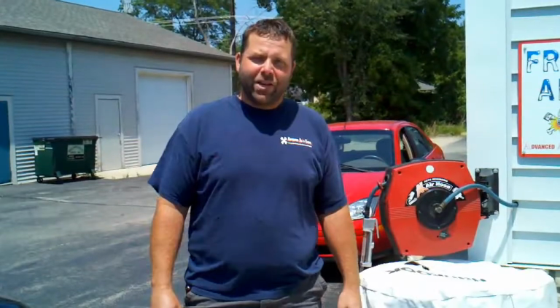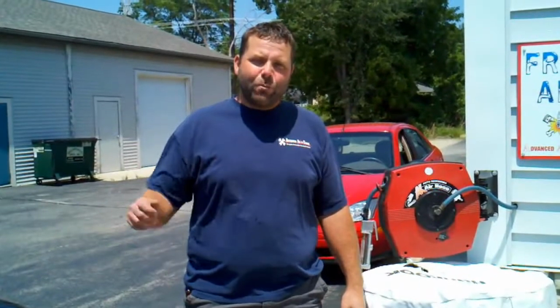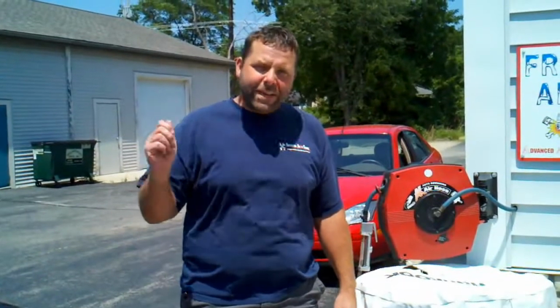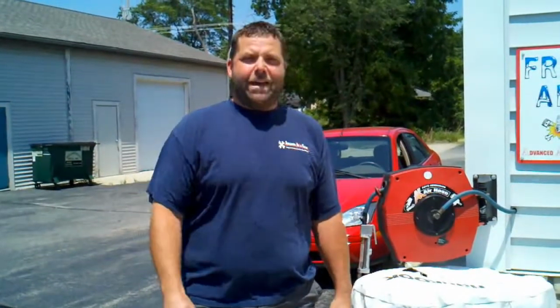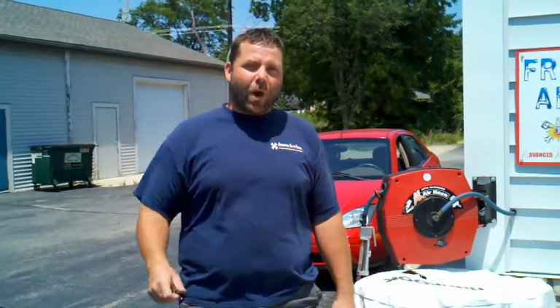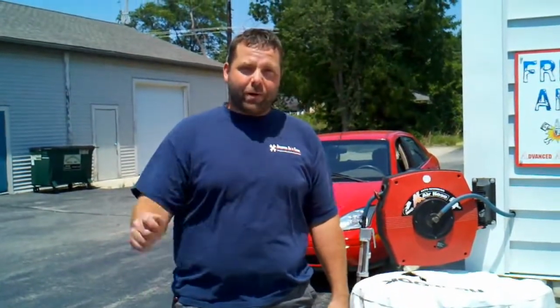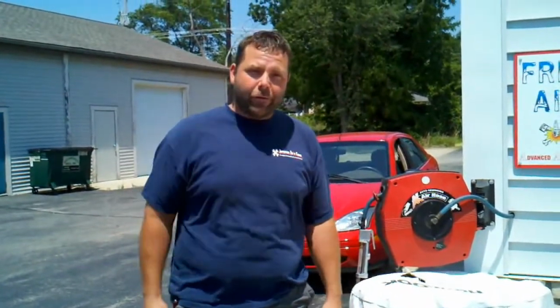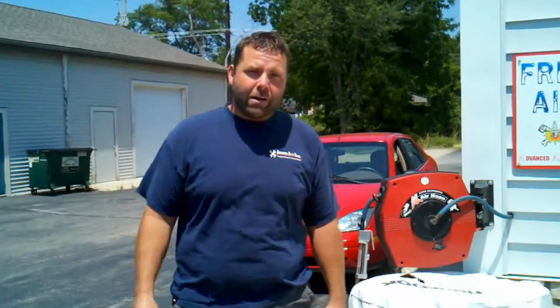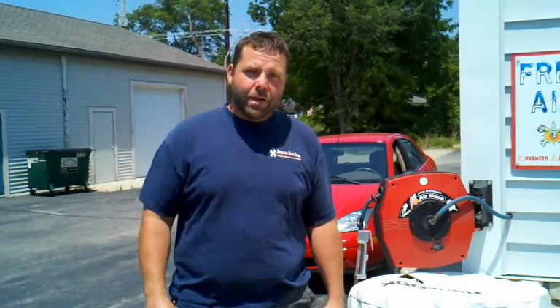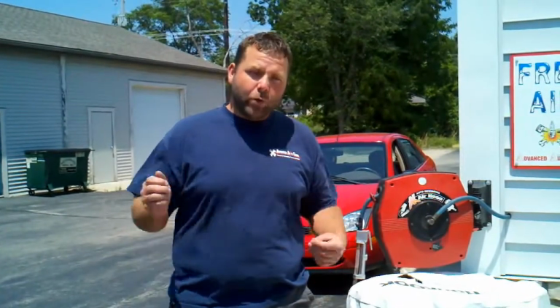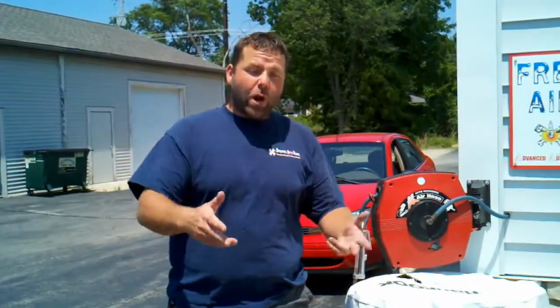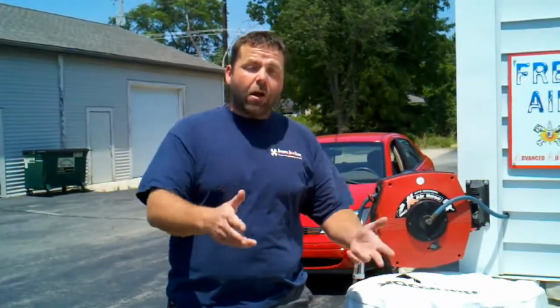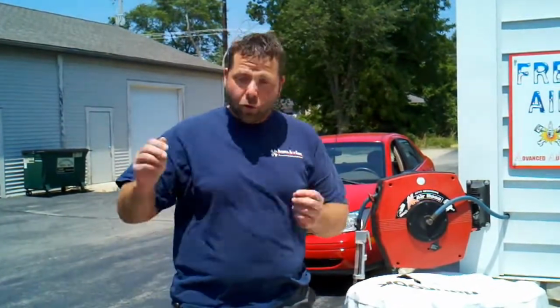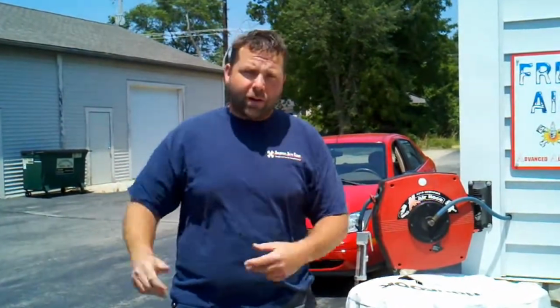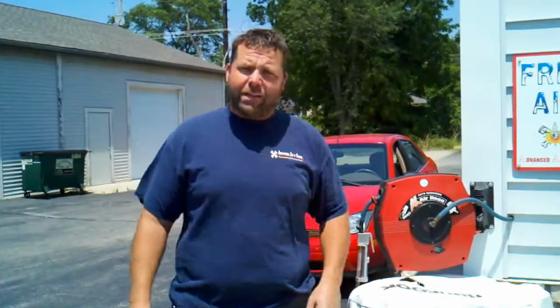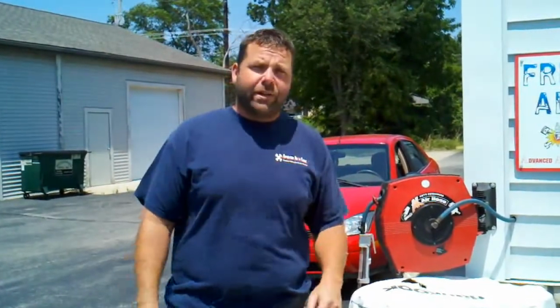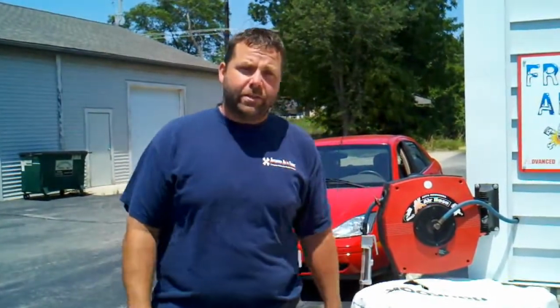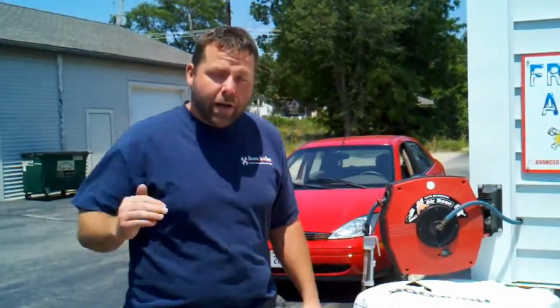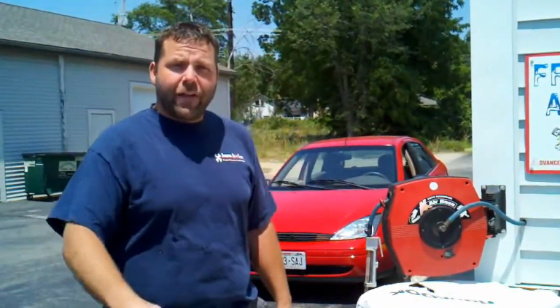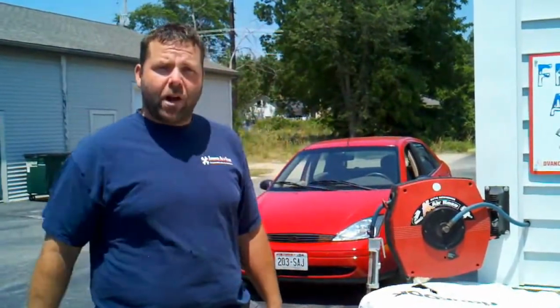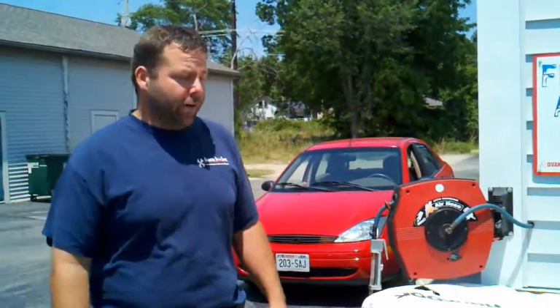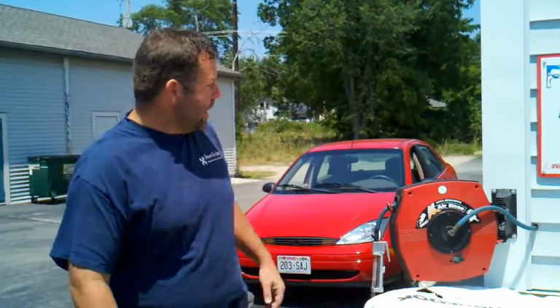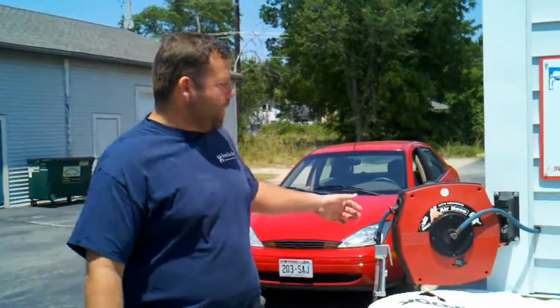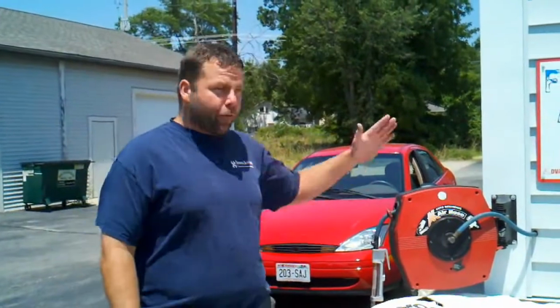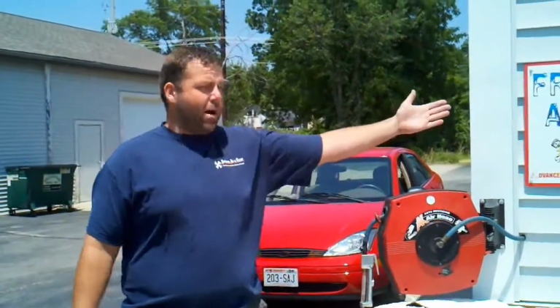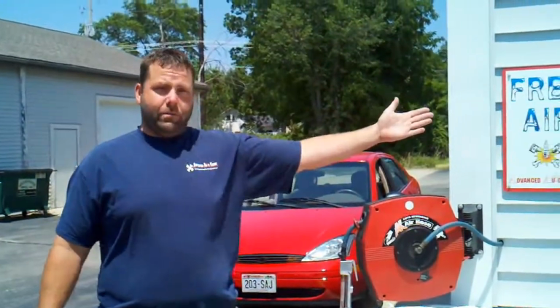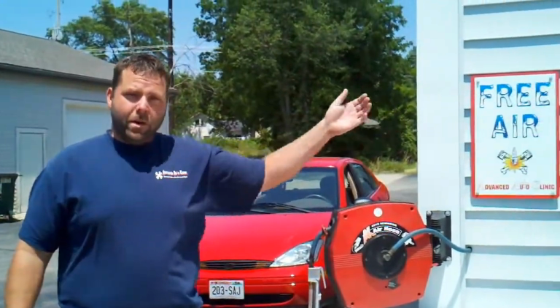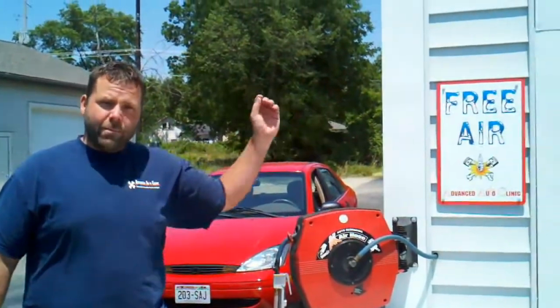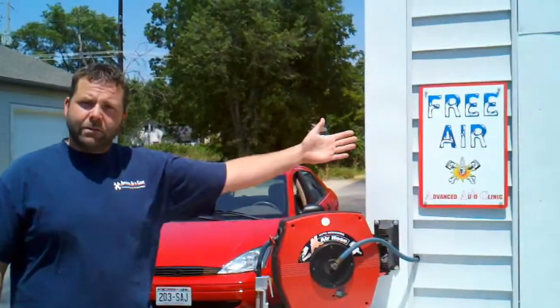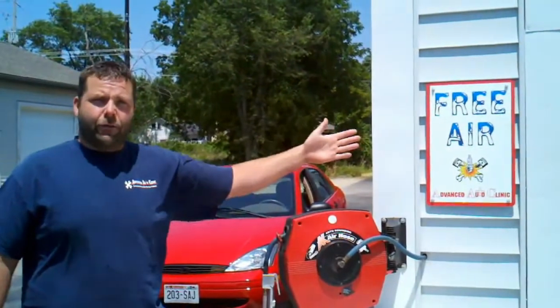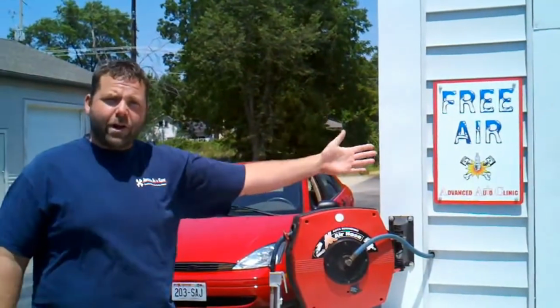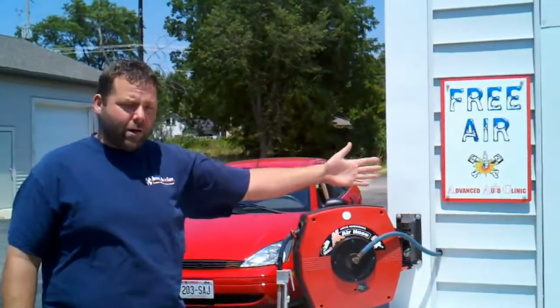Can you believe that? Swipe your card for air? Put air on your card? That's ridiculous. Here at Advanced Auto Clinic, we have free air. Come in, get your free air here.